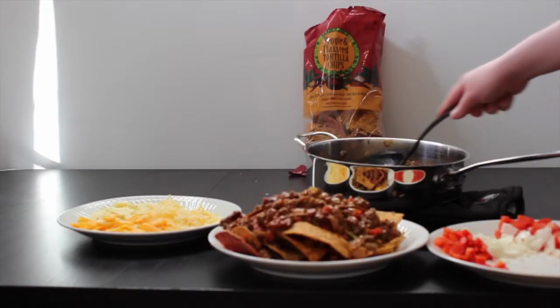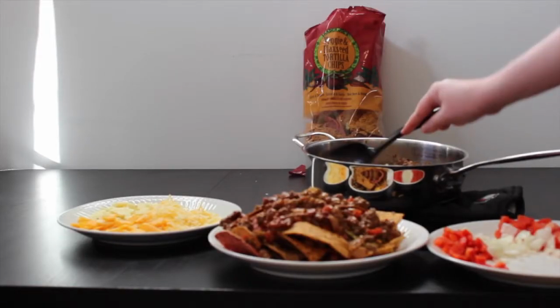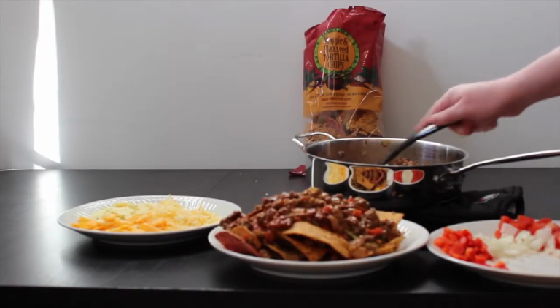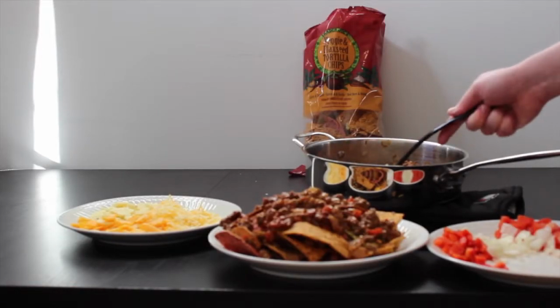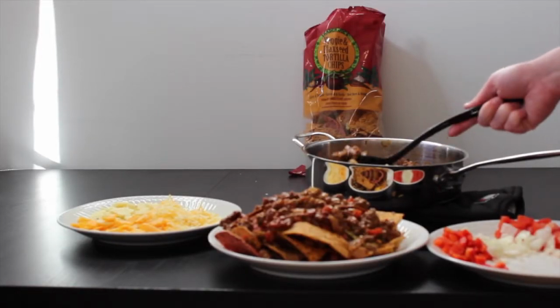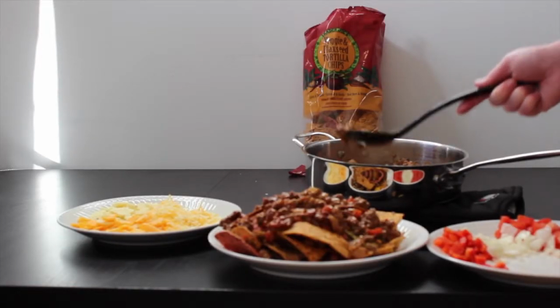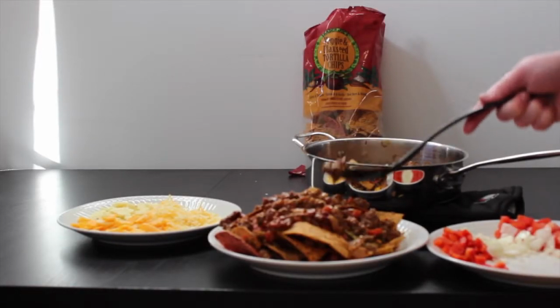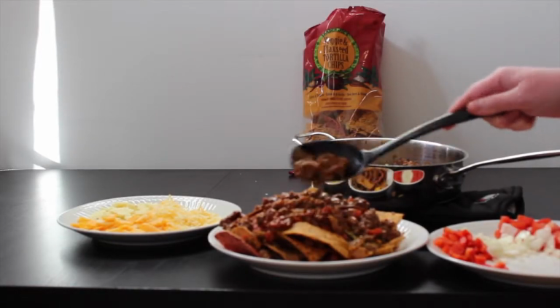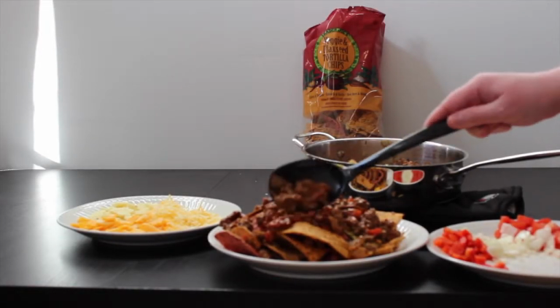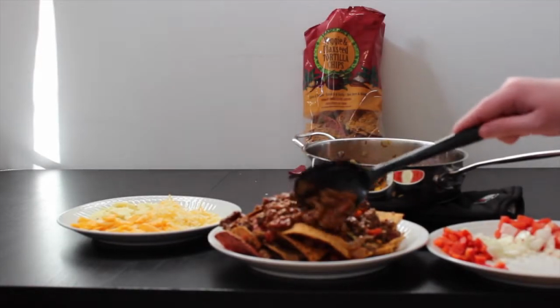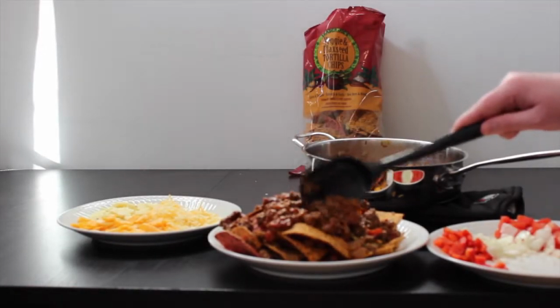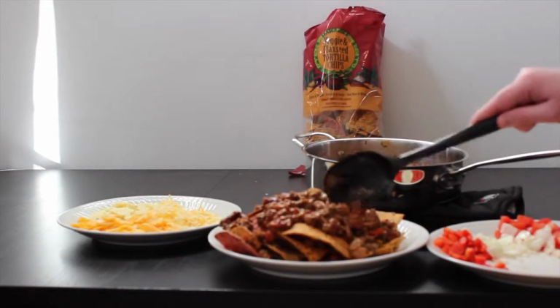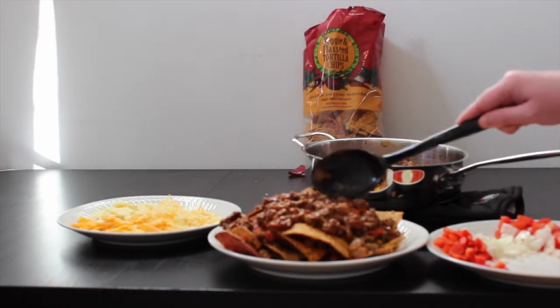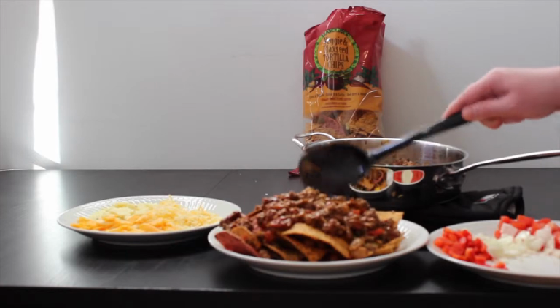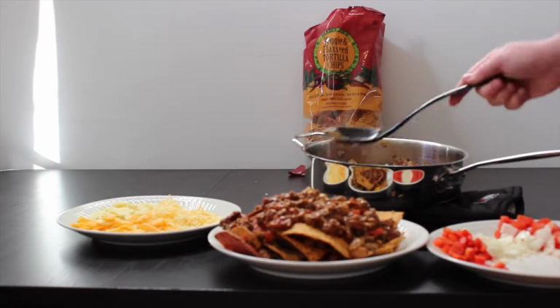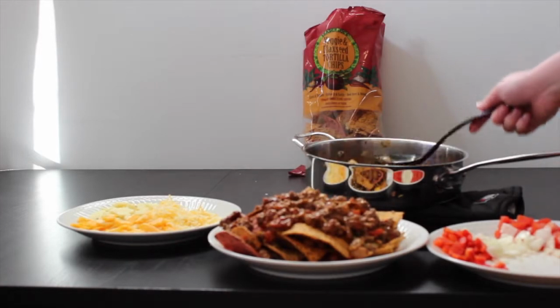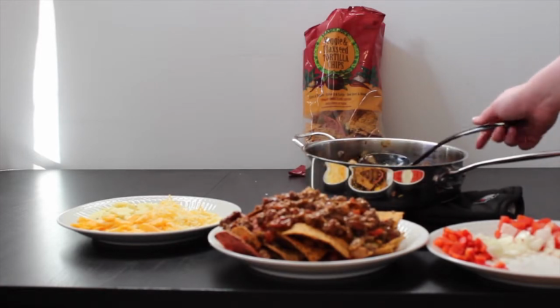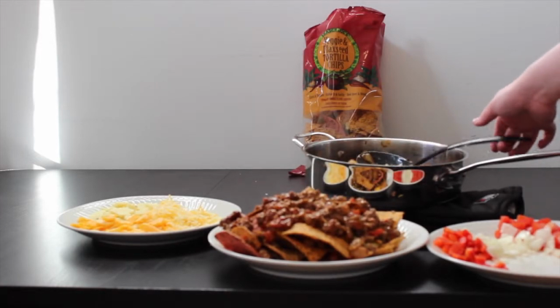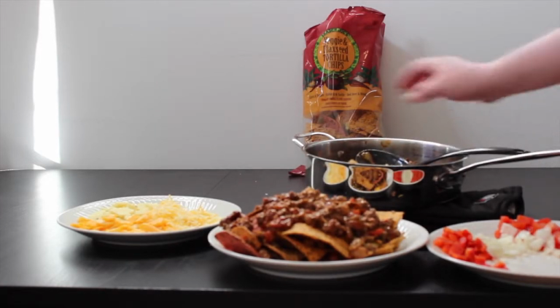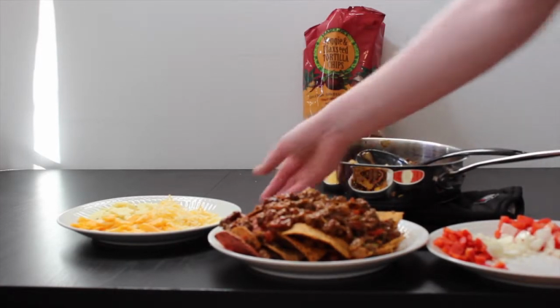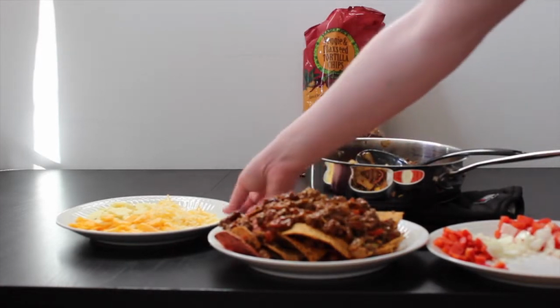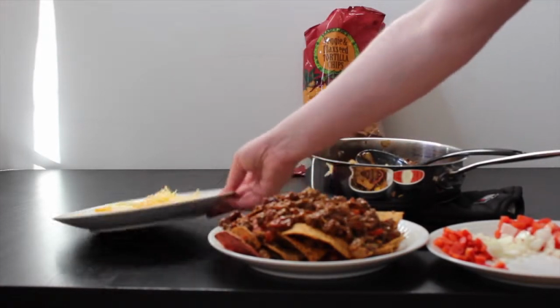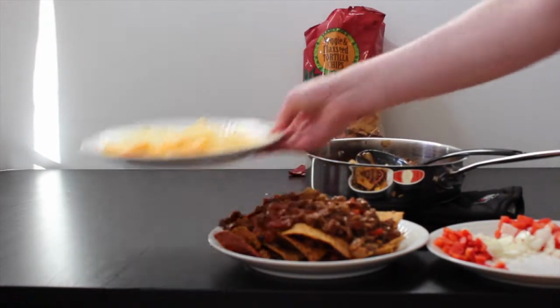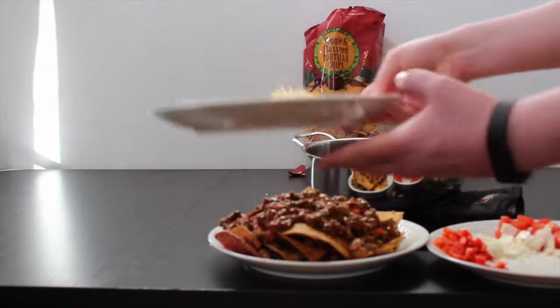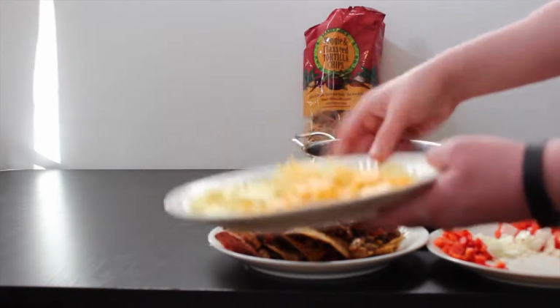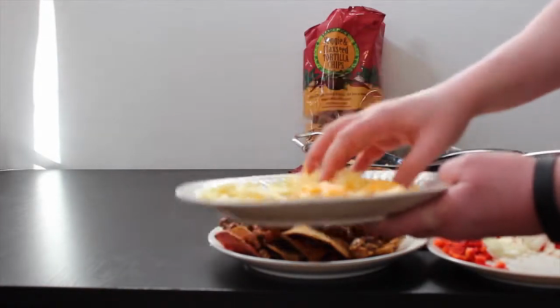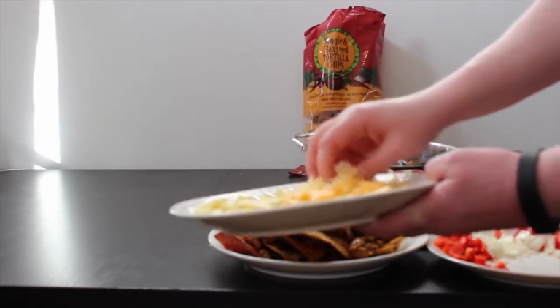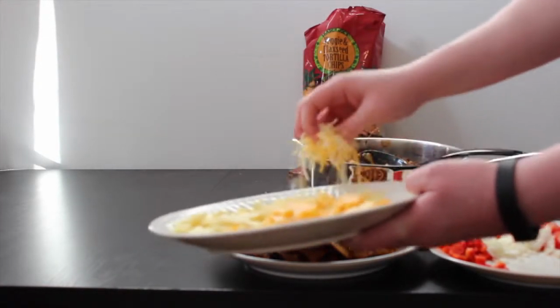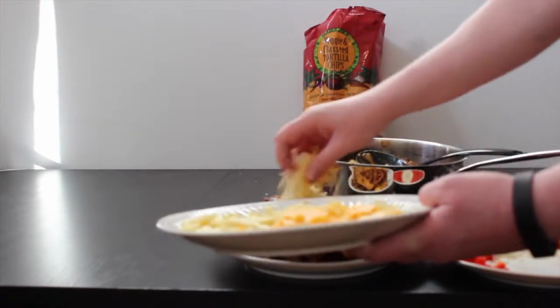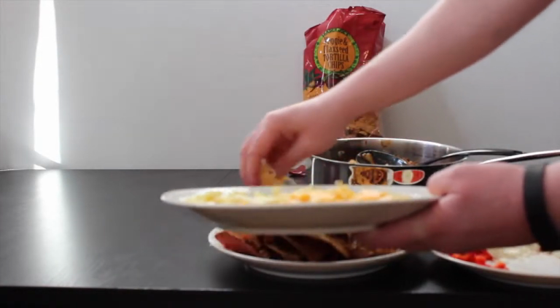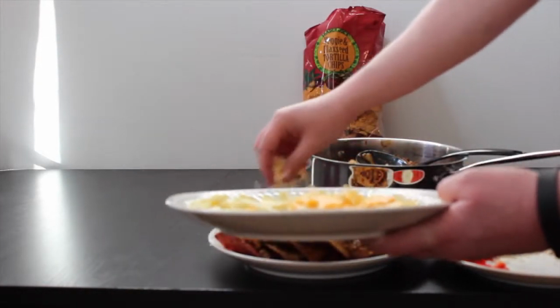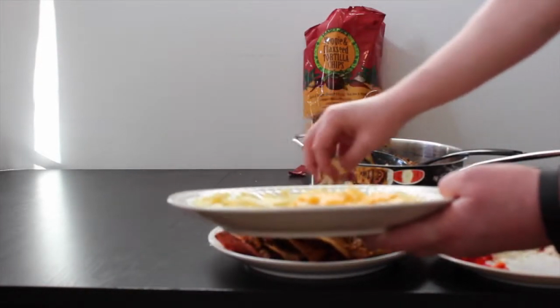Then add an additional layer of chips, beef-bean mix, and layer heavily with mixed cheeses and microwave until cheese is melted.